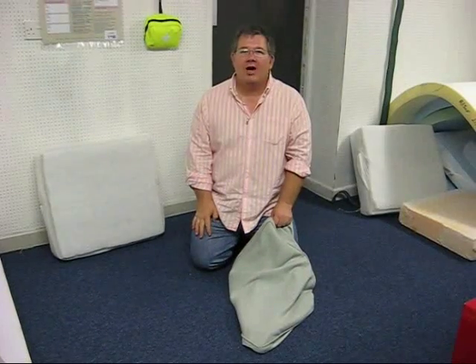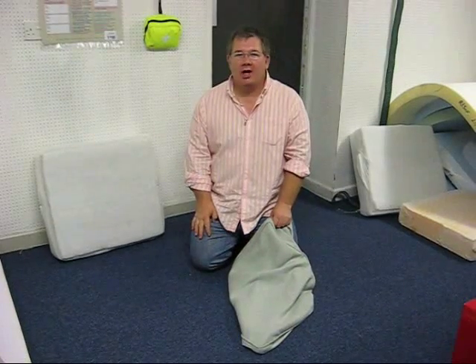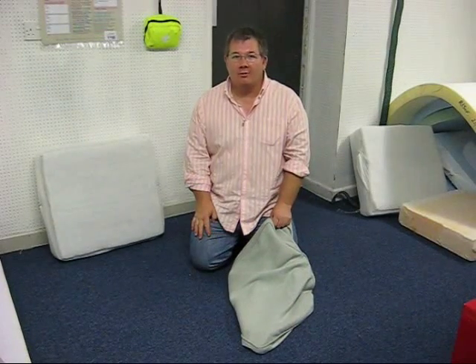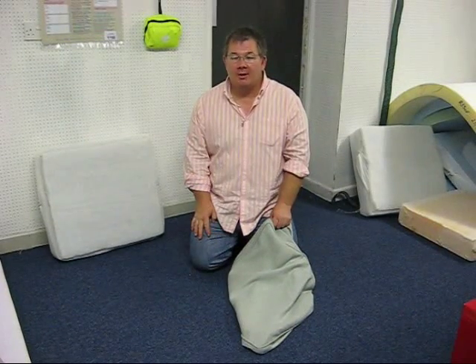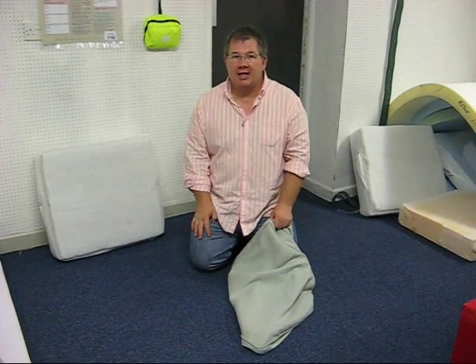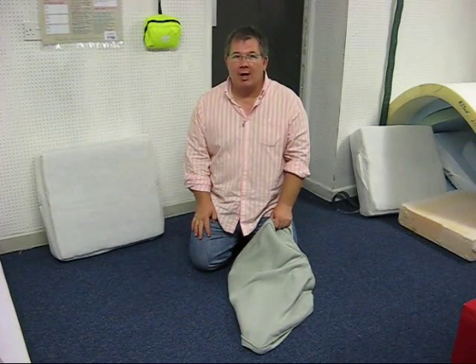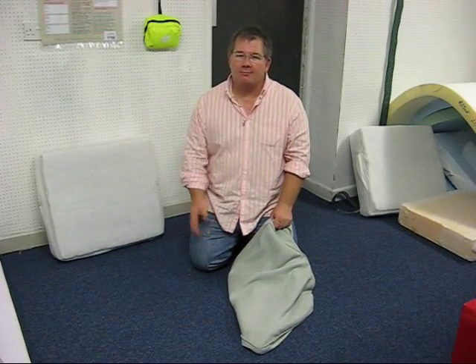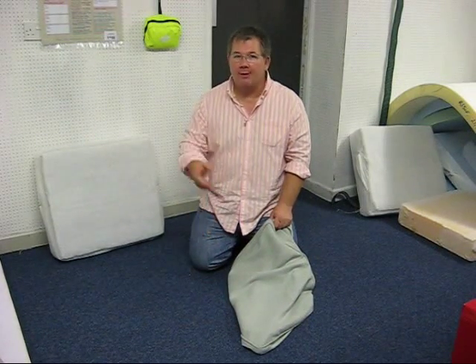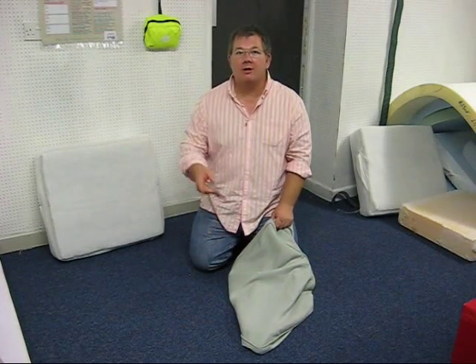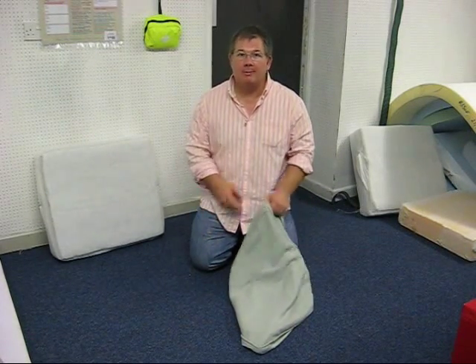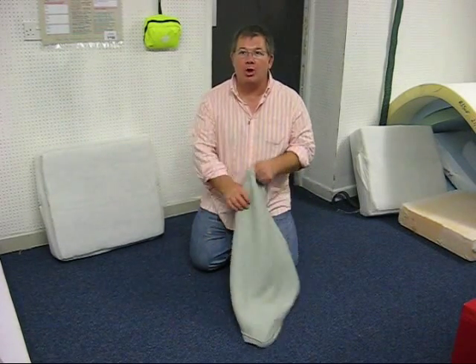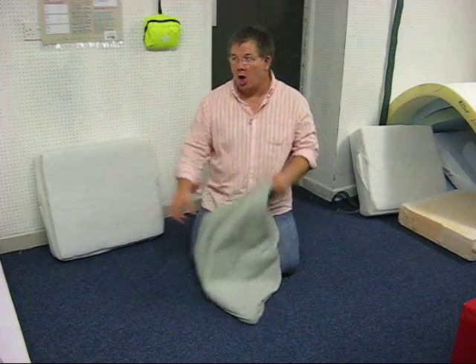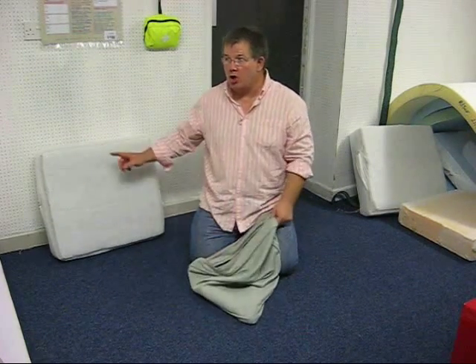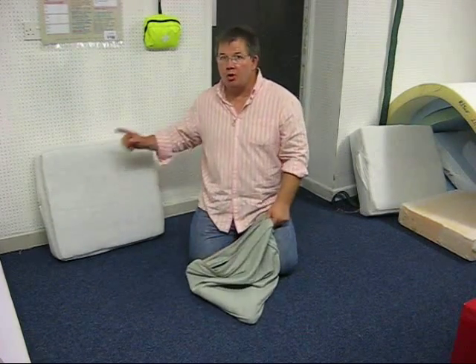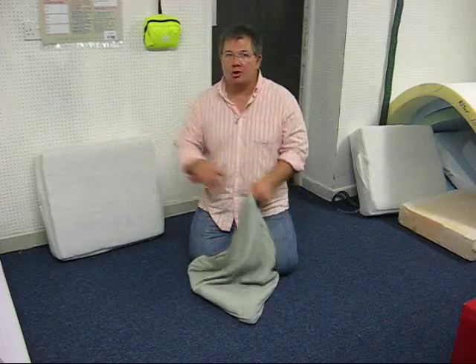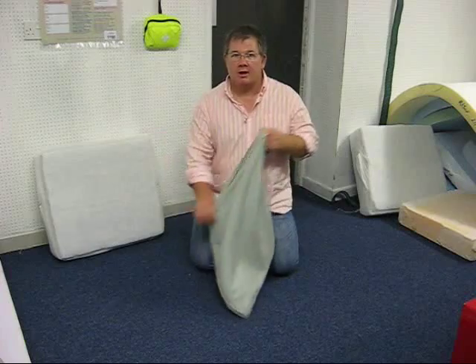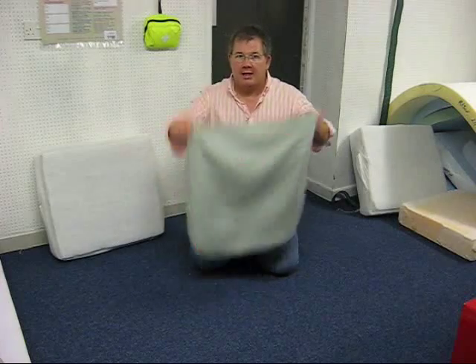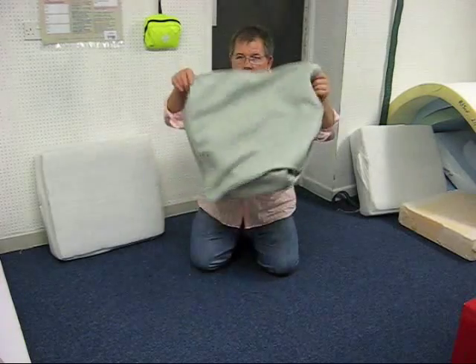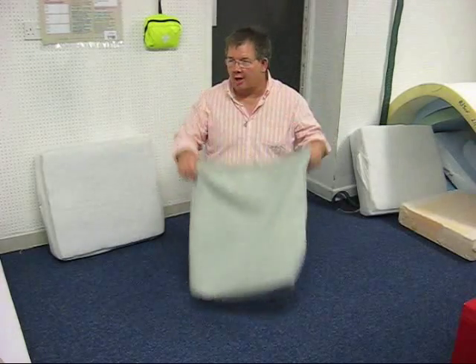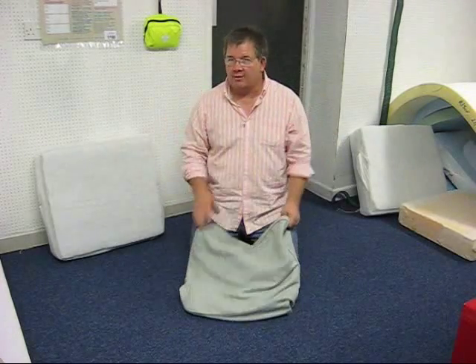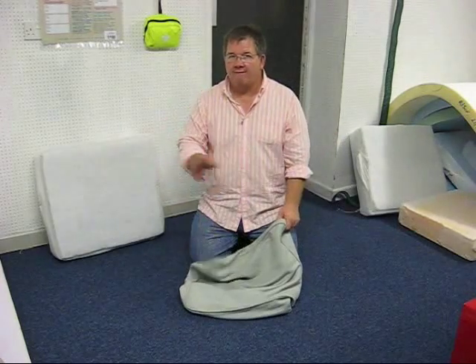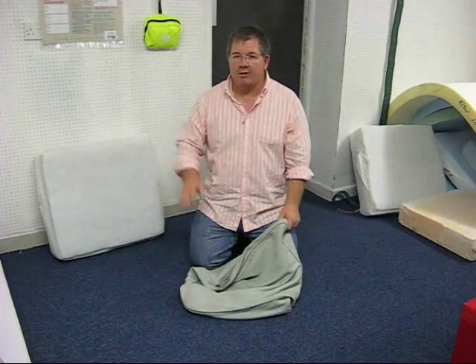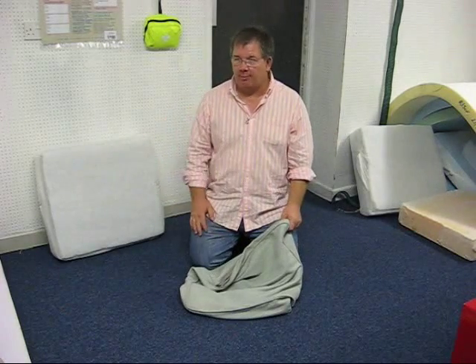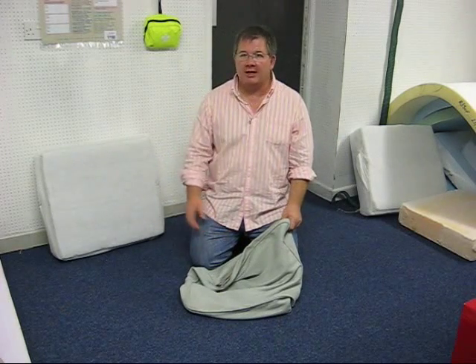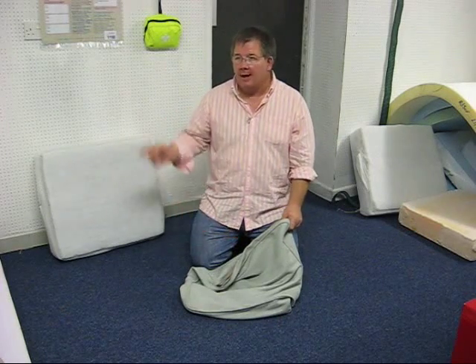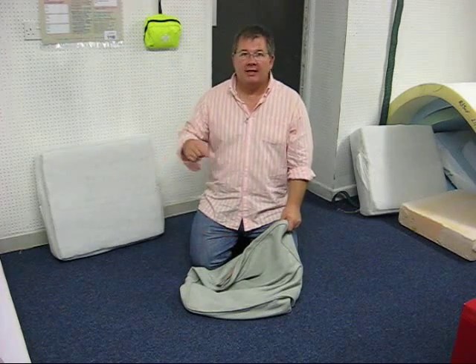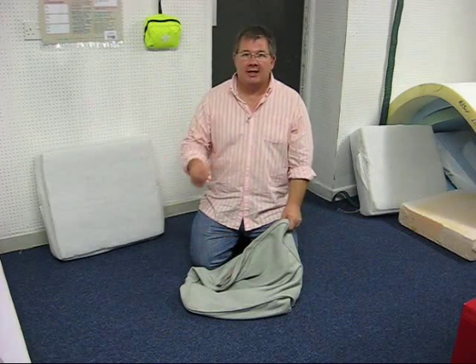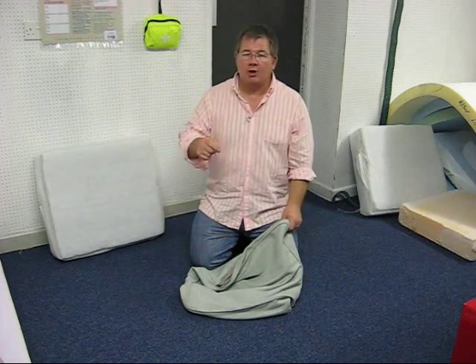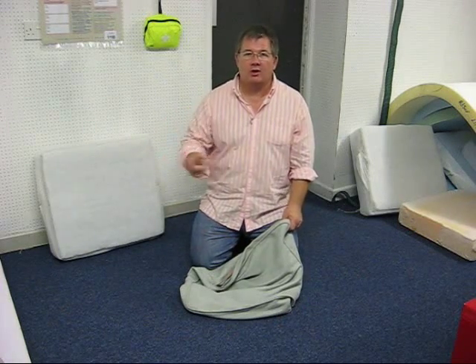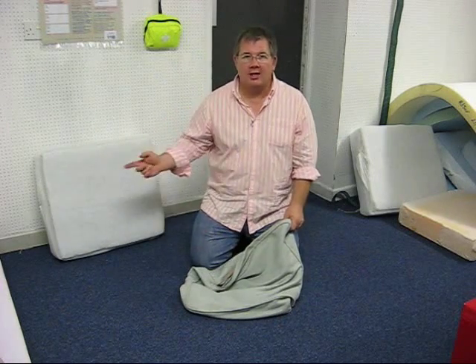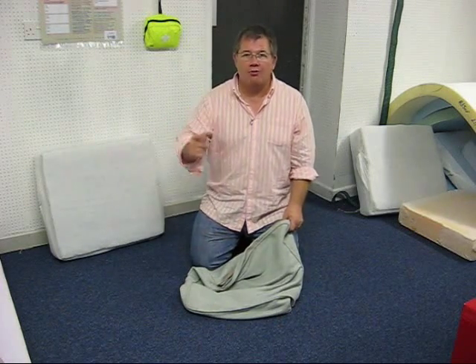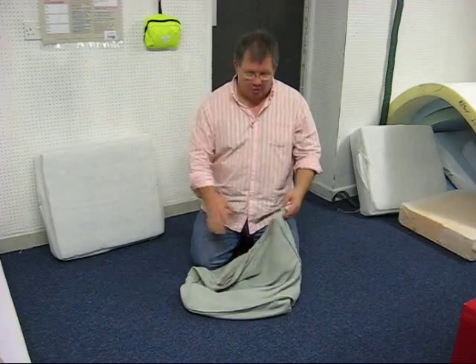Right, how did you get on? Did you manage to get them all out? Now is the time to put your new cushions into your old covers. Very simple indeed. Basically, it's what you've just learned in reverse.